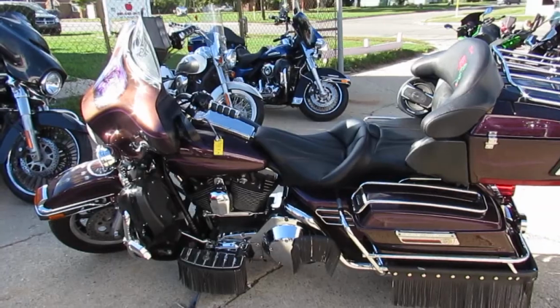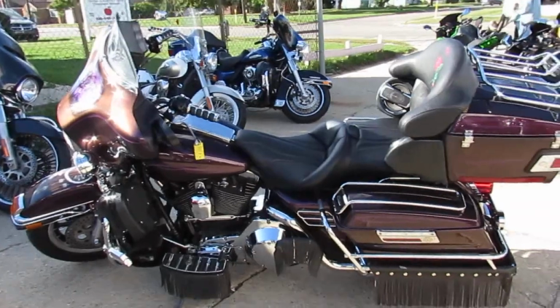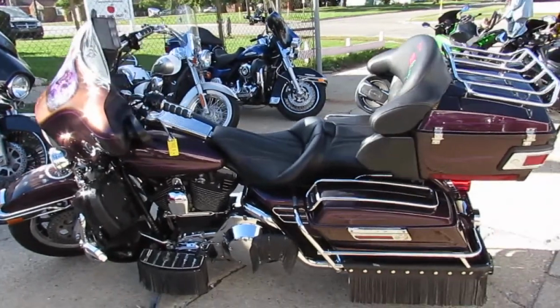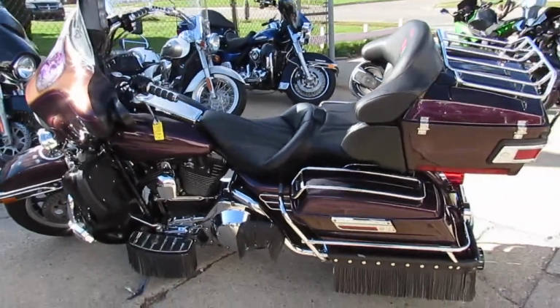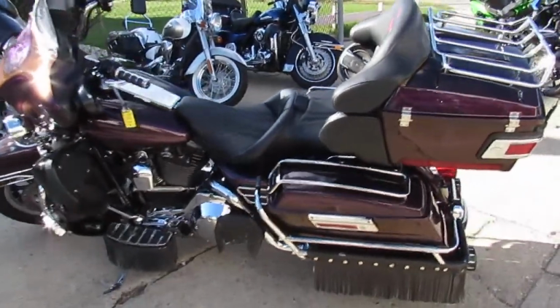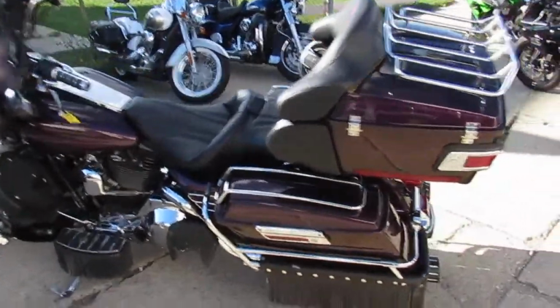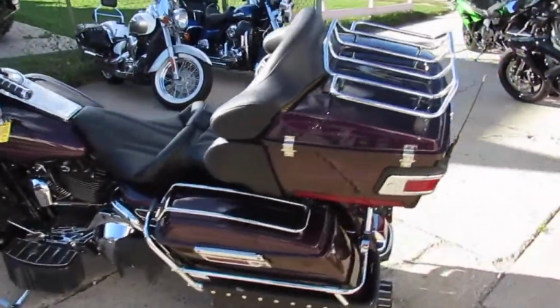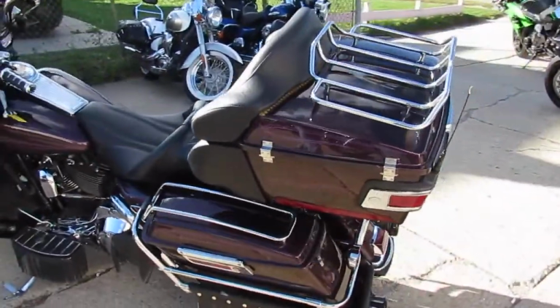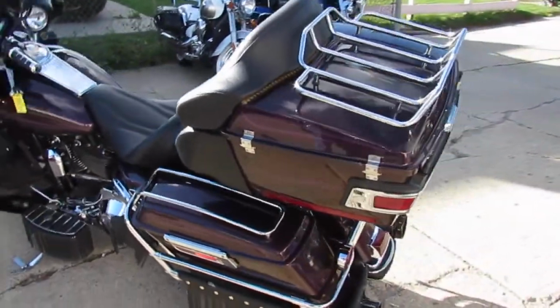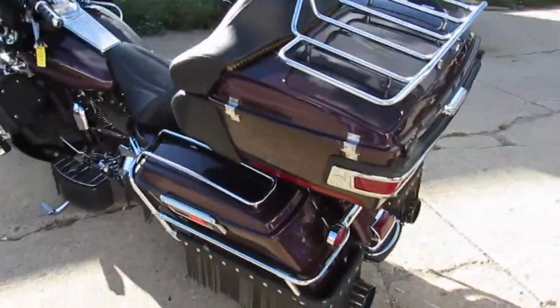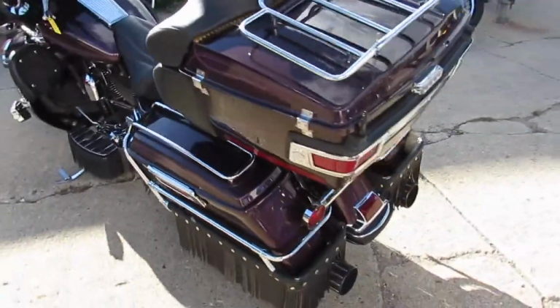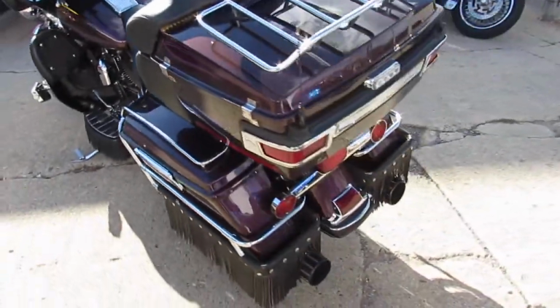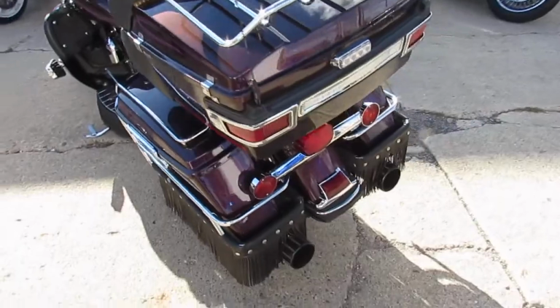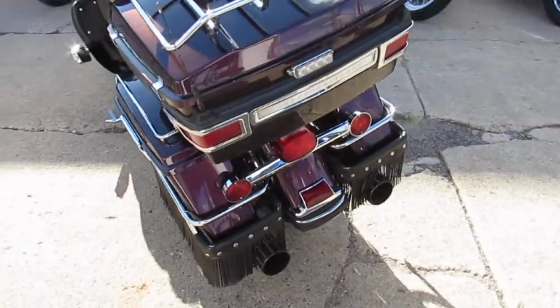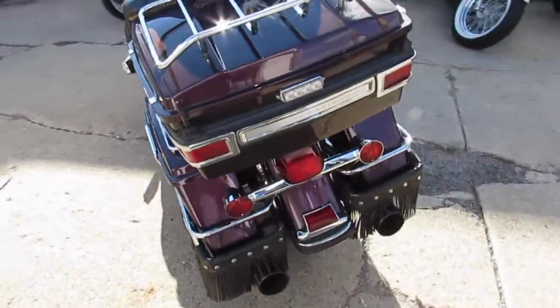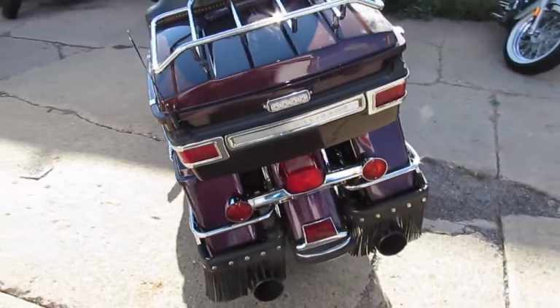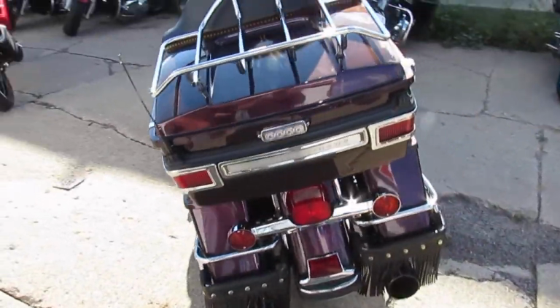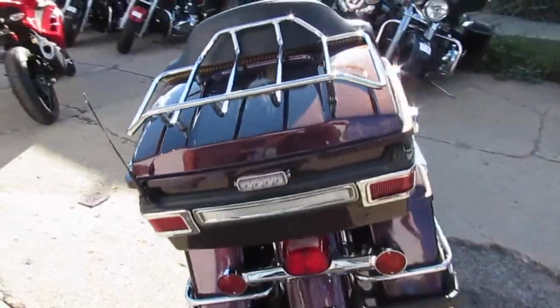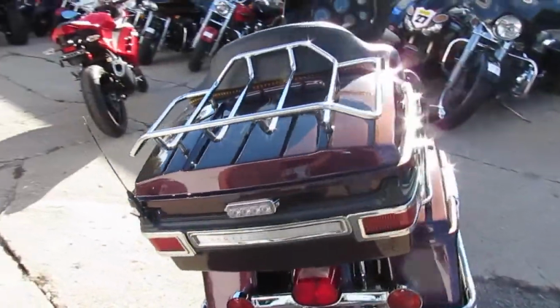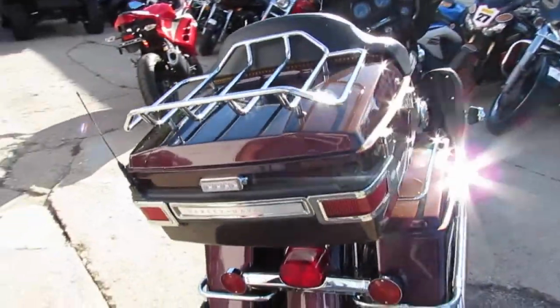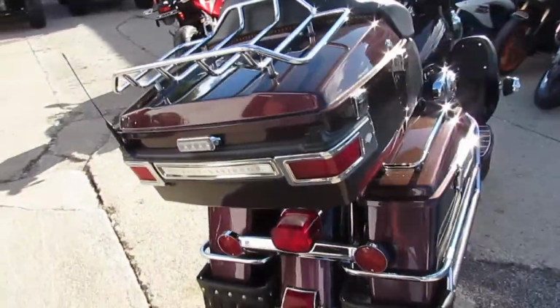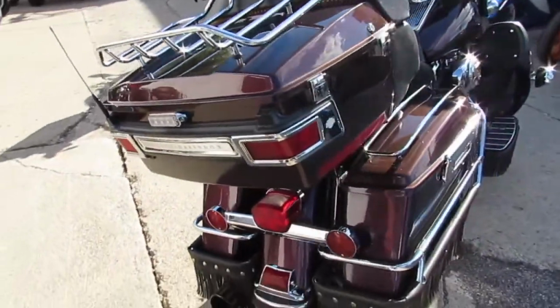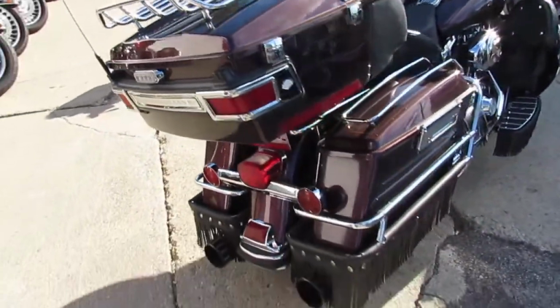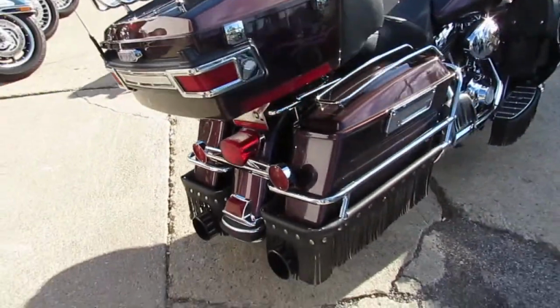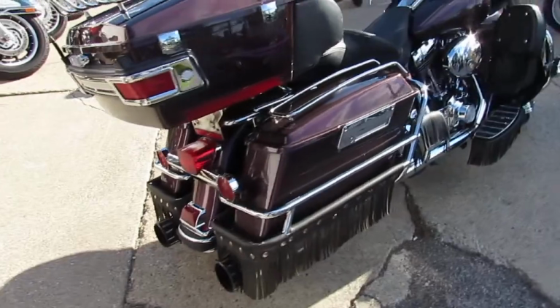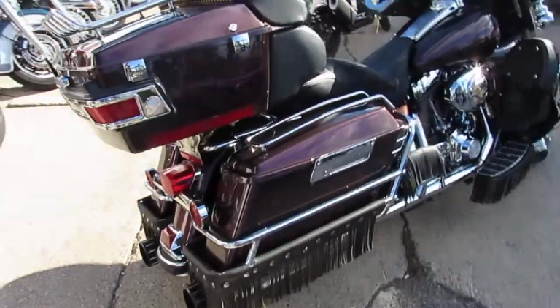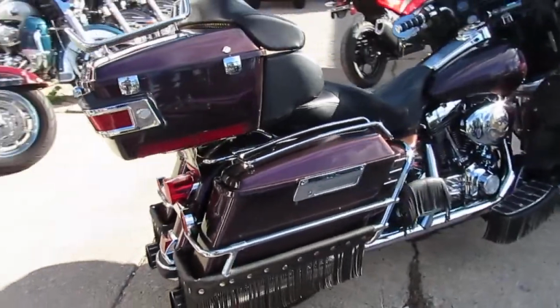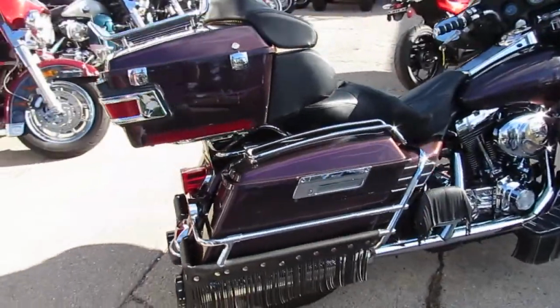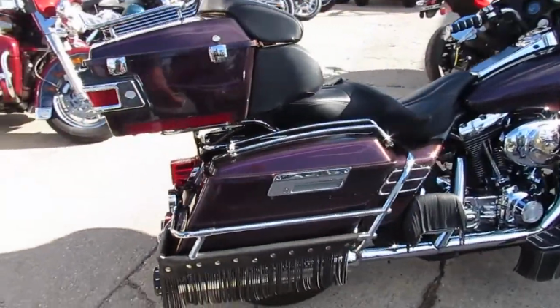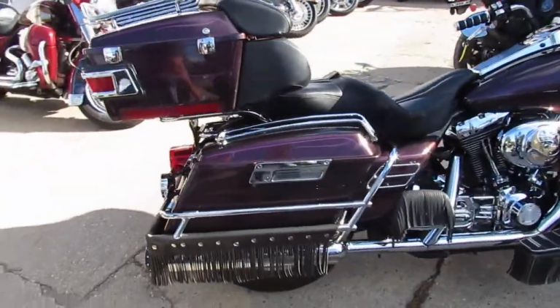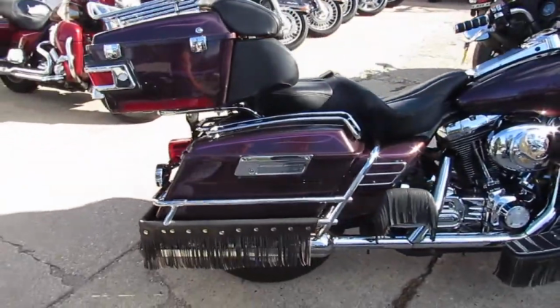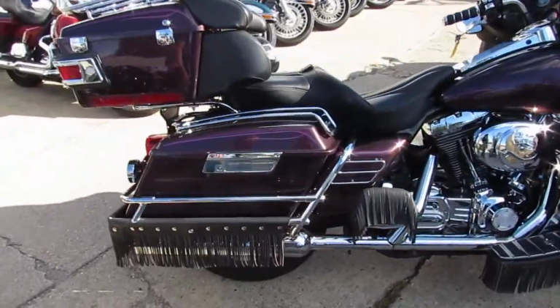Hey, welcome to used Harley-Davidson headquarters here at Approval Power Sports. We've got over 350 used Harleys, guaranteed financing, lease programs, and we can help out with out-of-state shipping and nationwide financing.